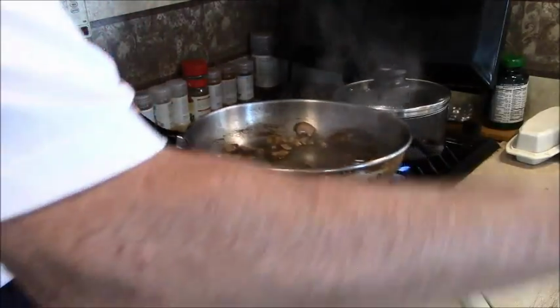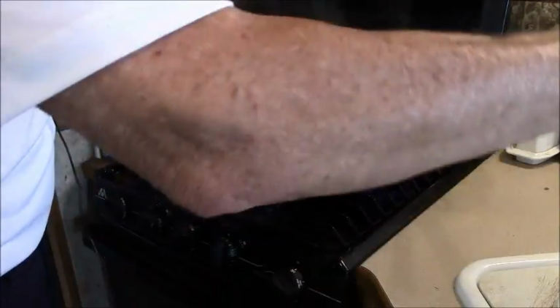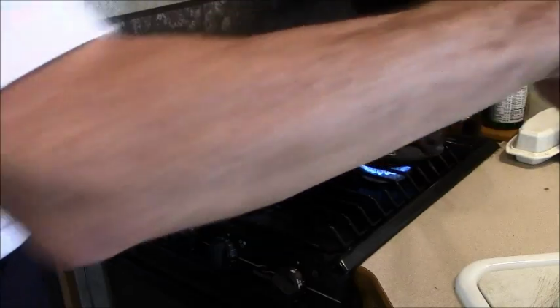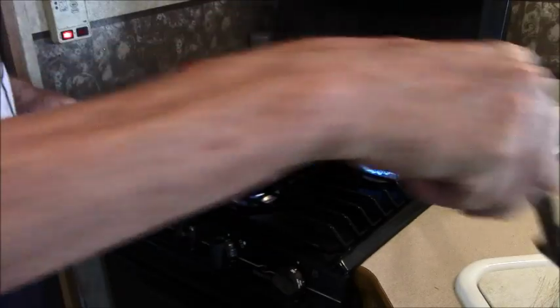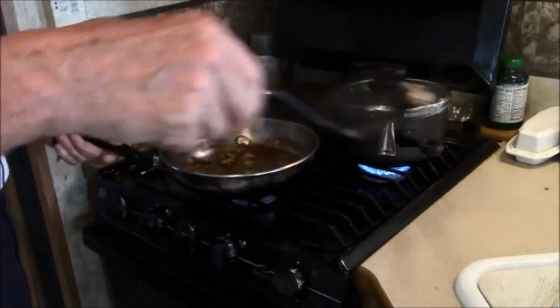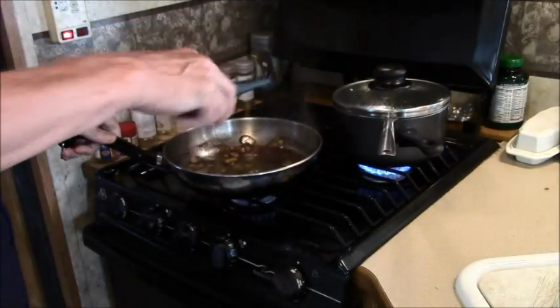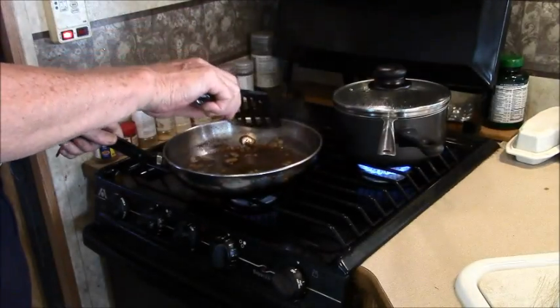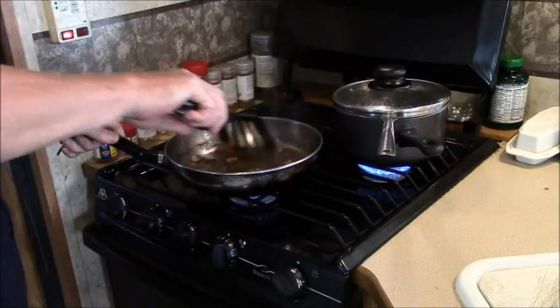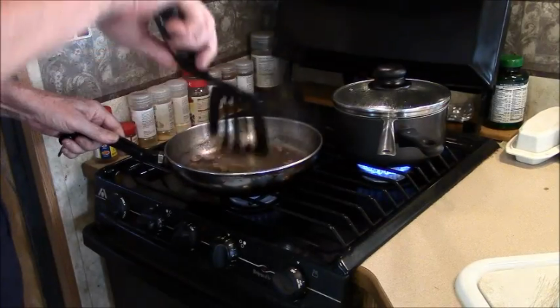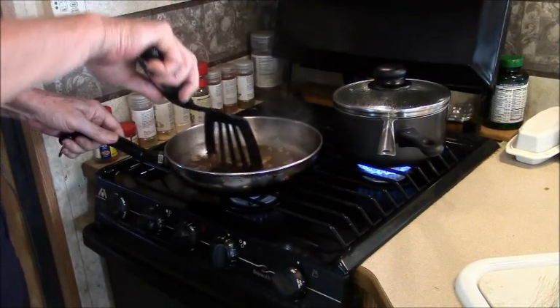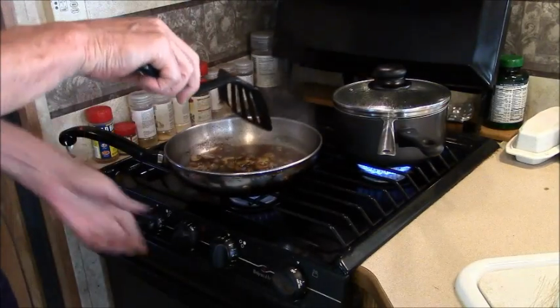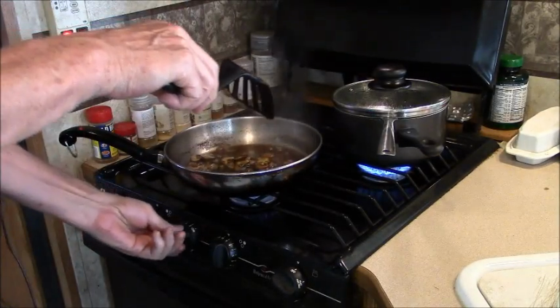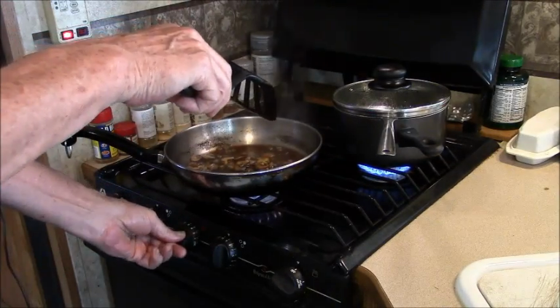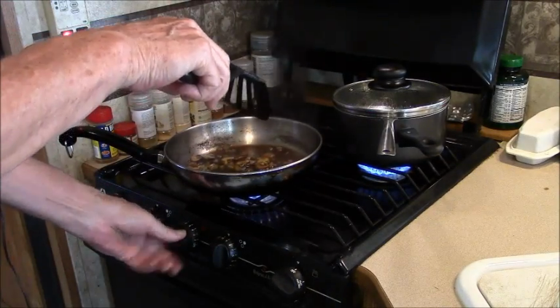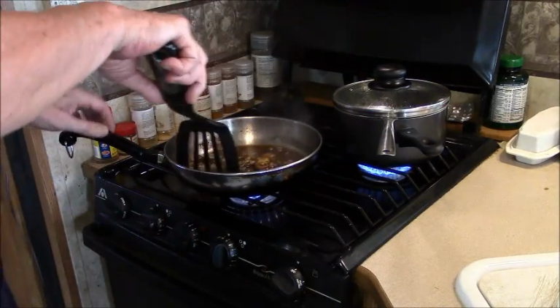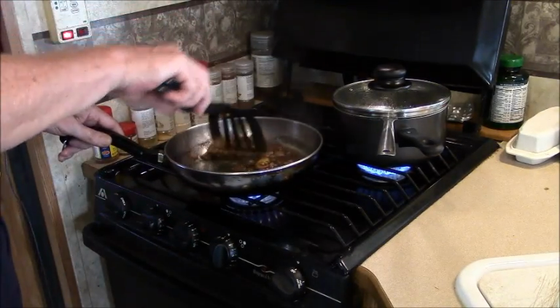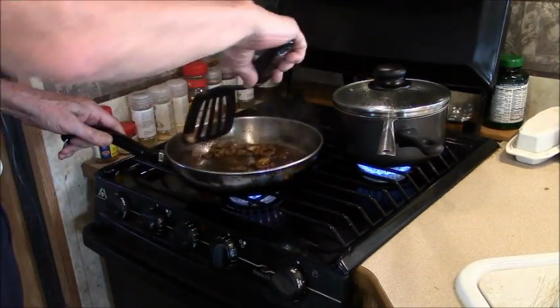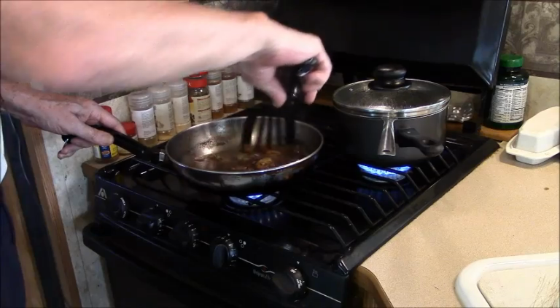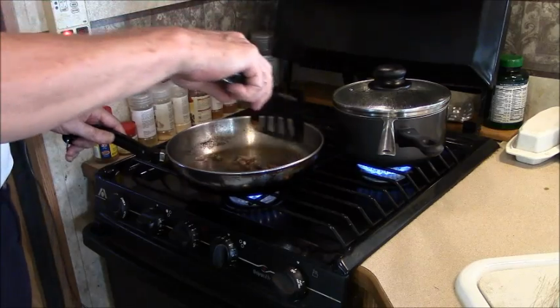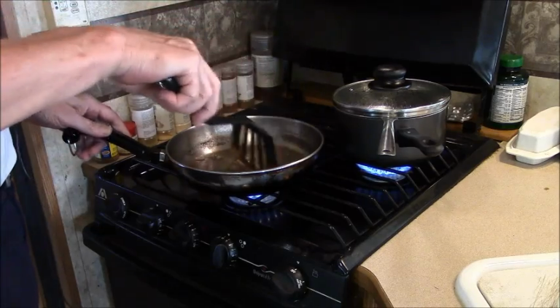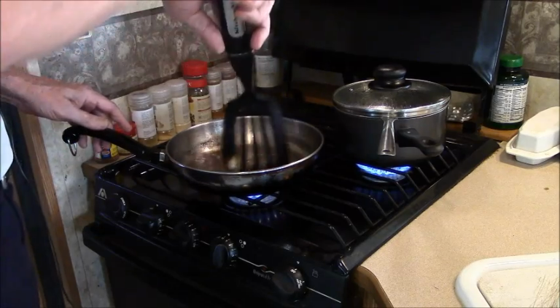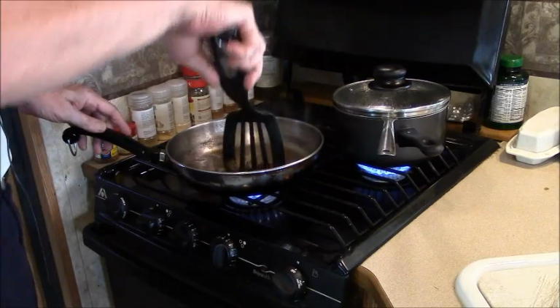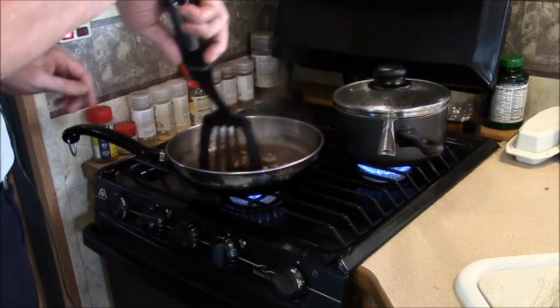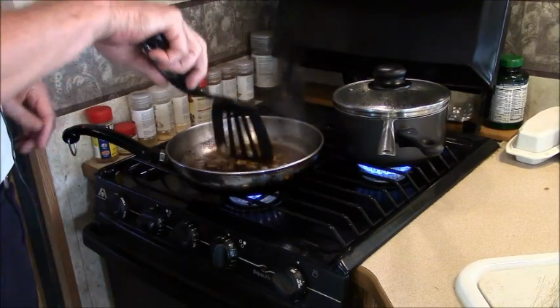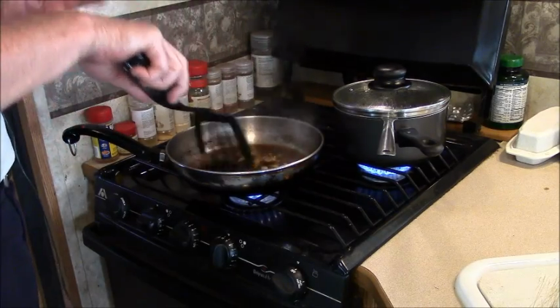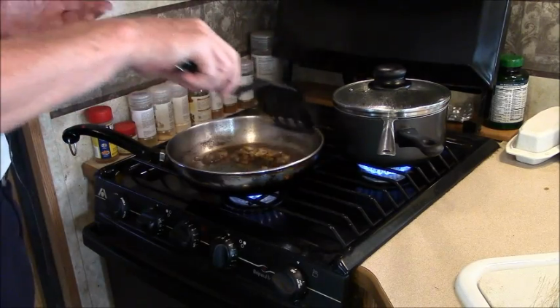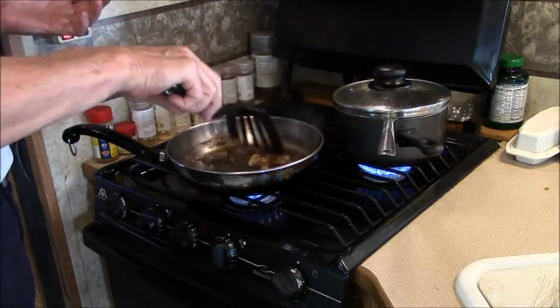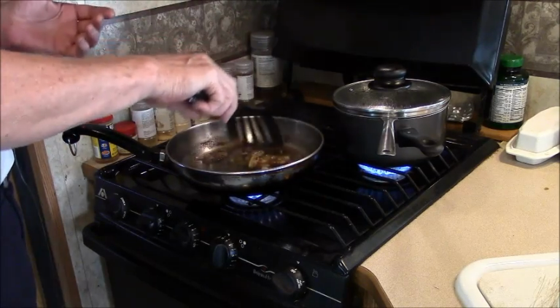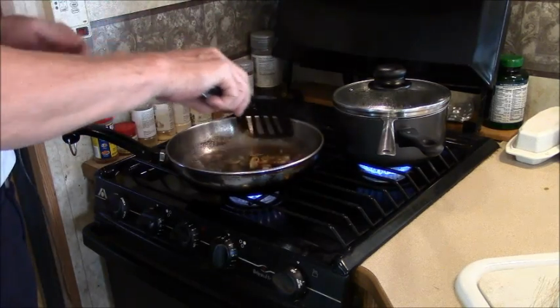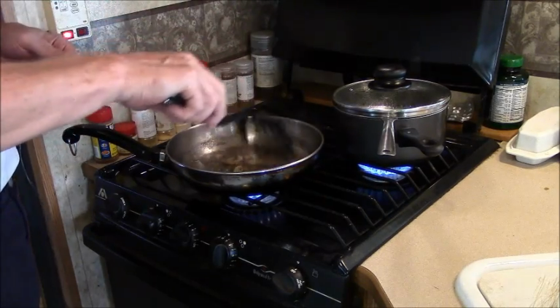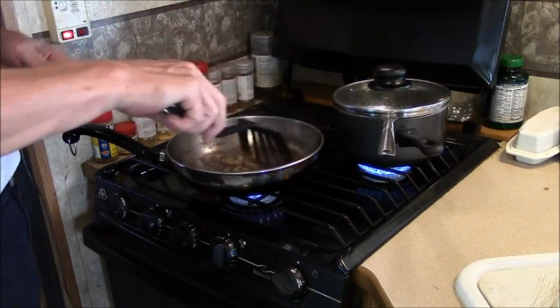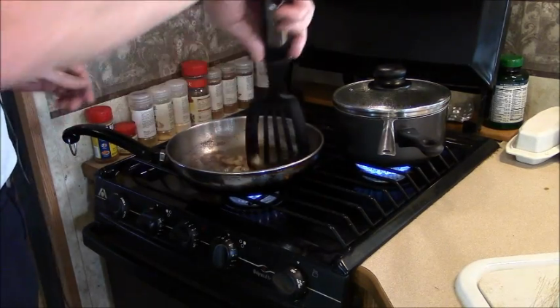So I put it on a plate, put the cover back on, turn the heat up a little bit, and let the balsamic vinegar thicken a little bit.